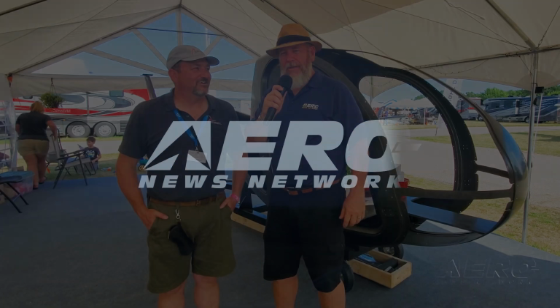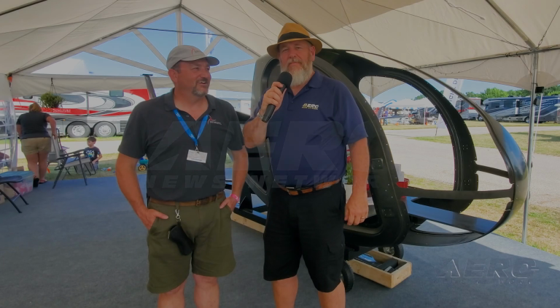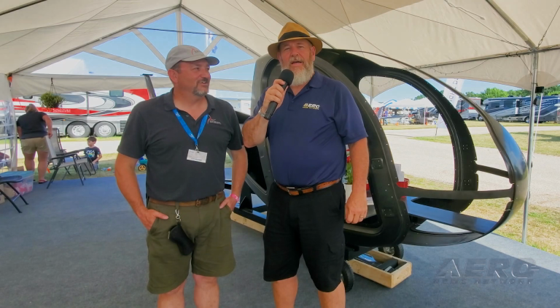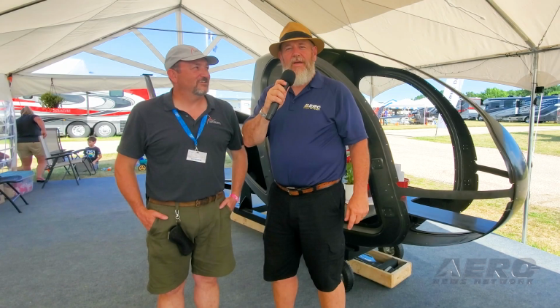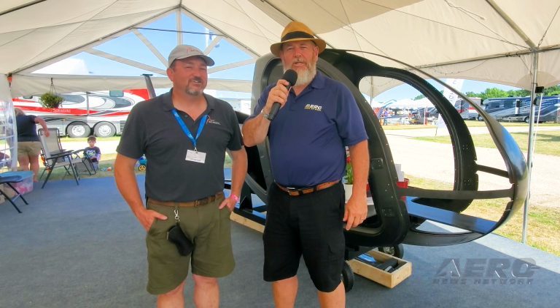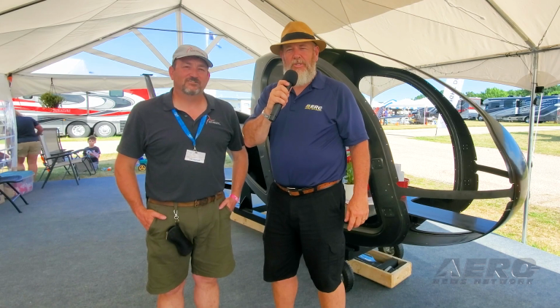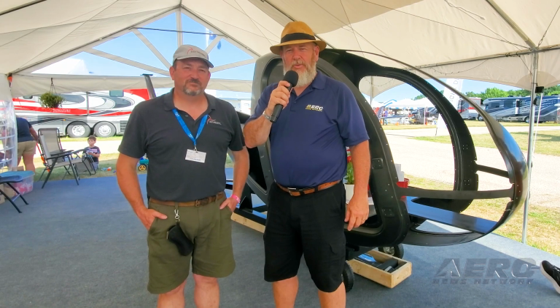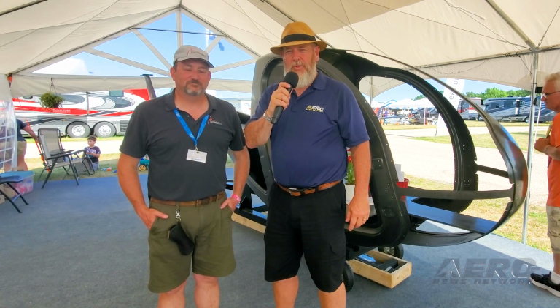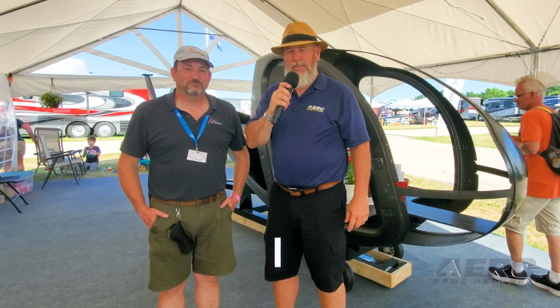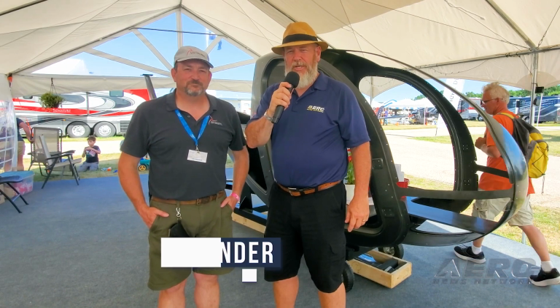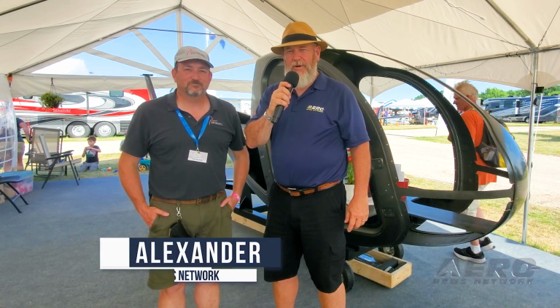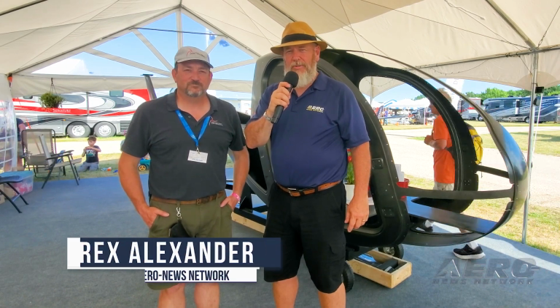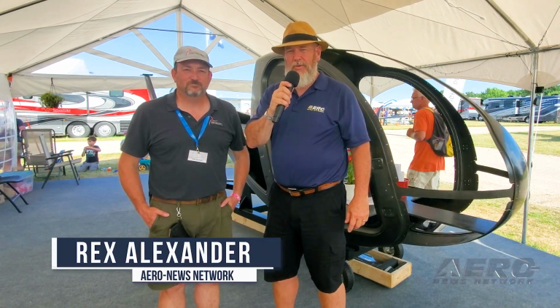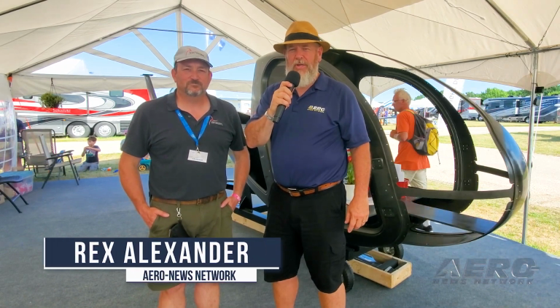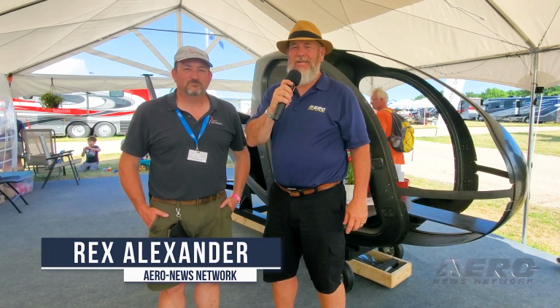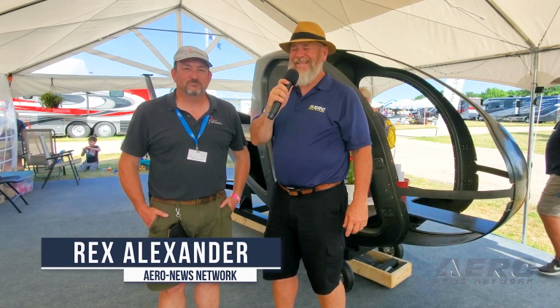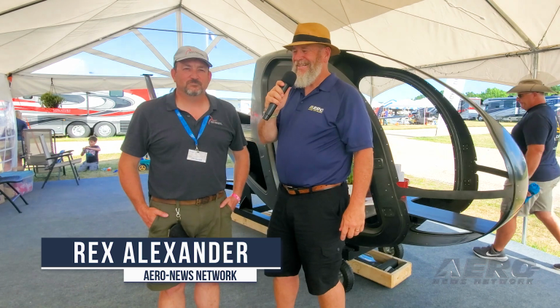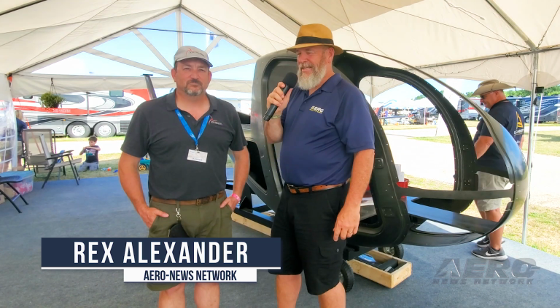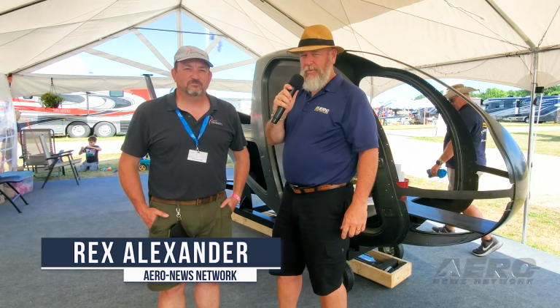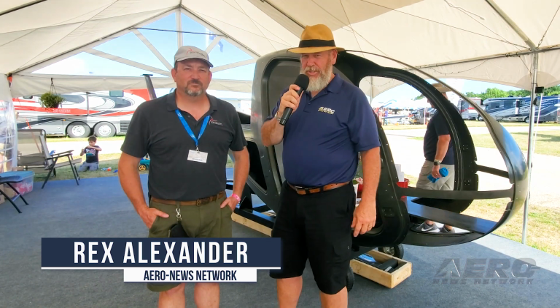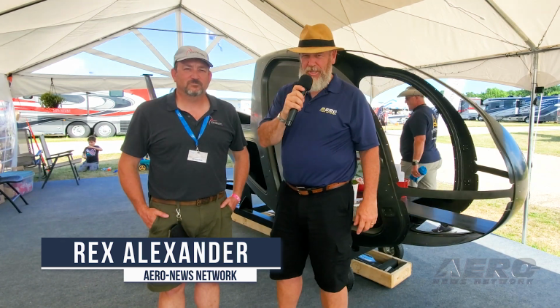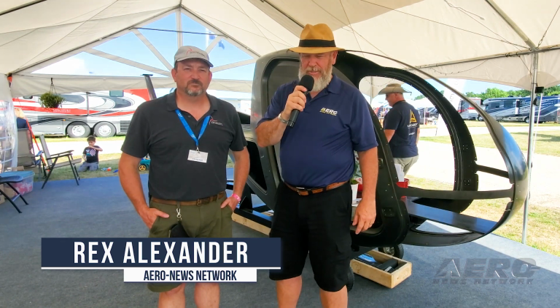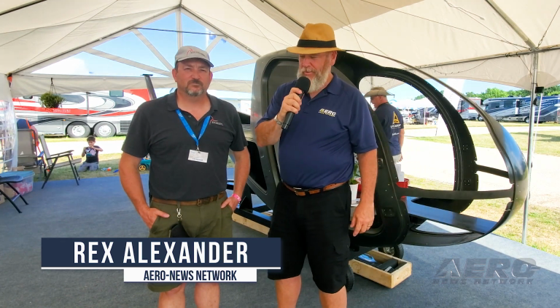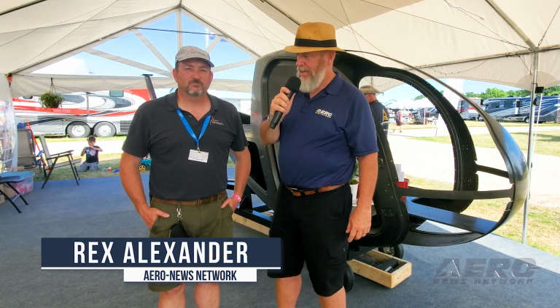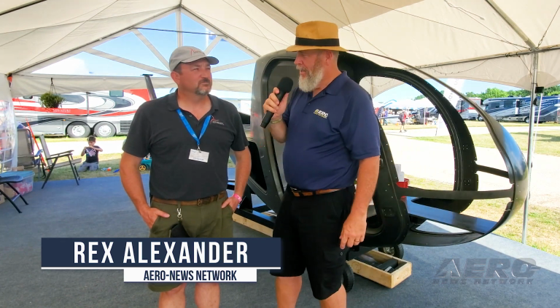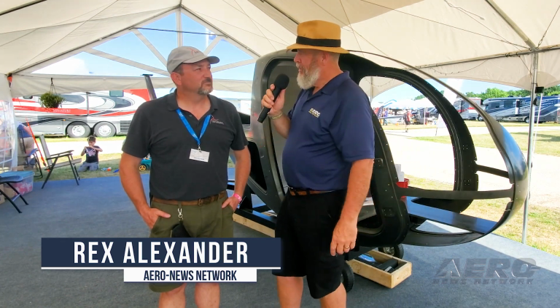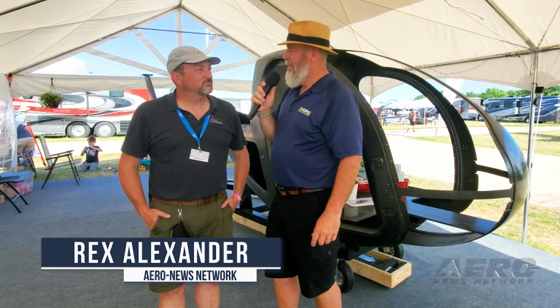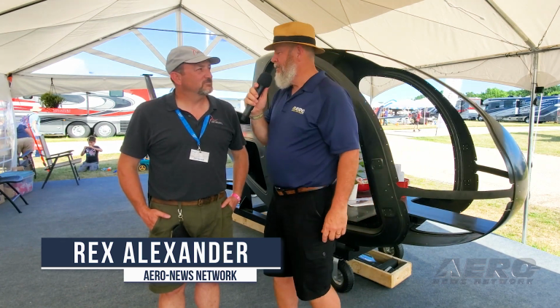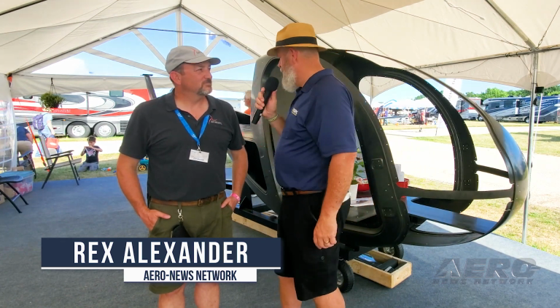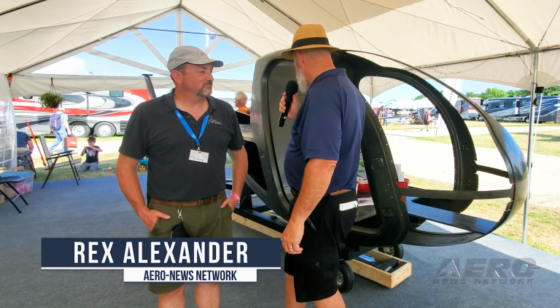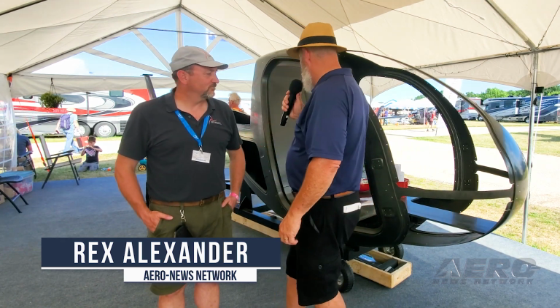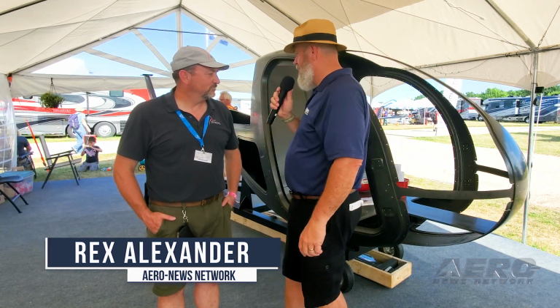Day five at Oshkosh 2023. Rex Alexander for Aeronews Network here at Scion Helicopter with Jim Sampson. Jim, tell me a little bit about the aircraft.